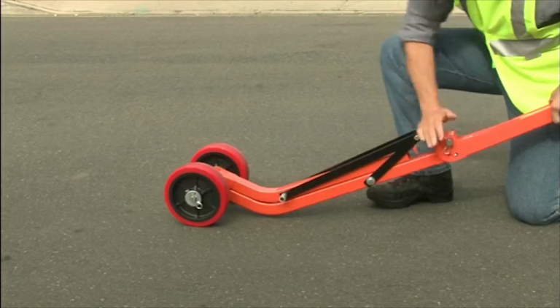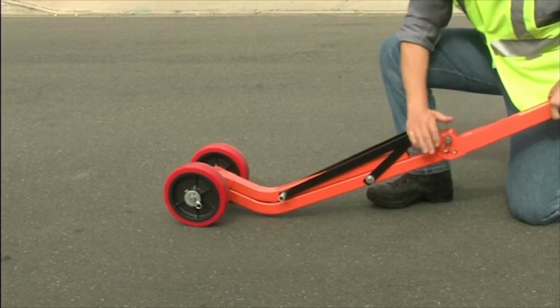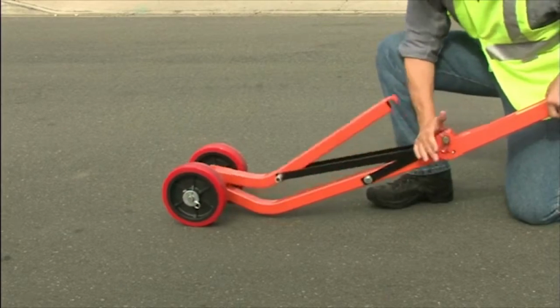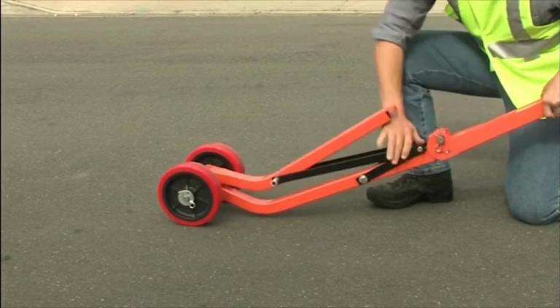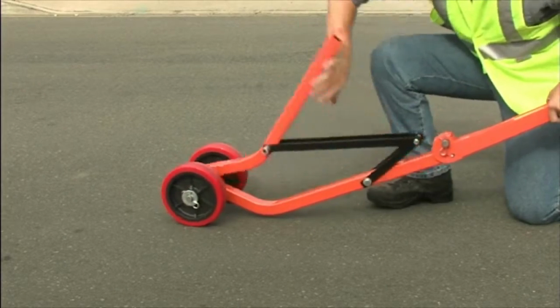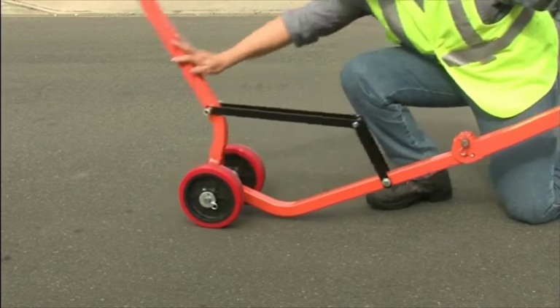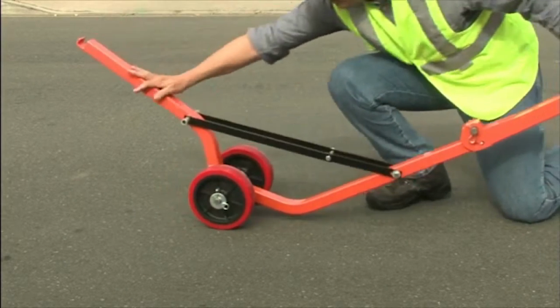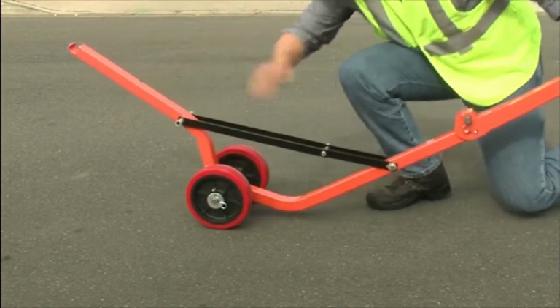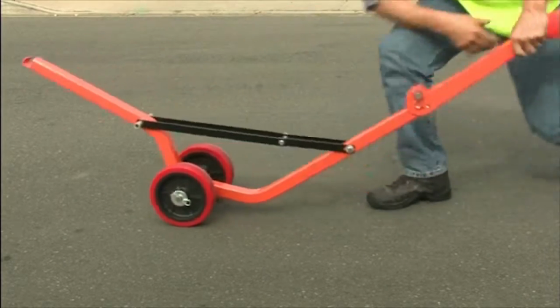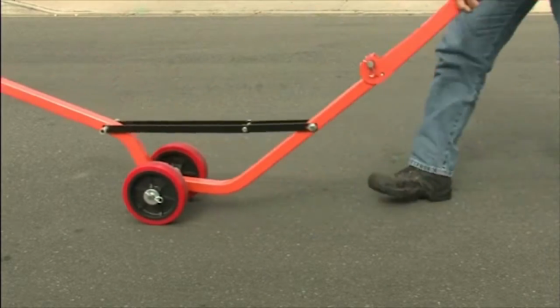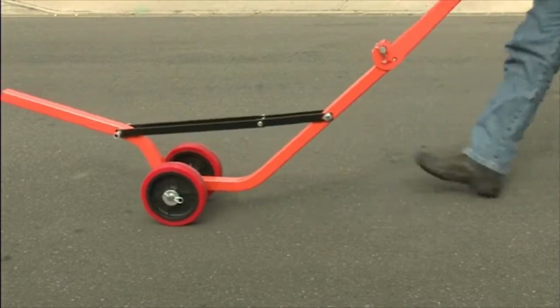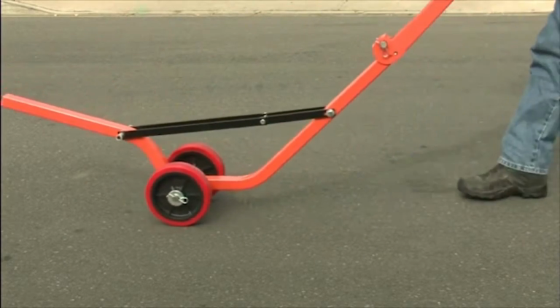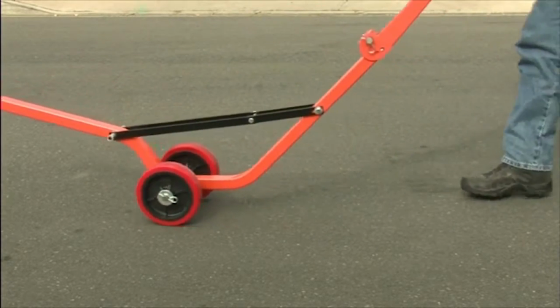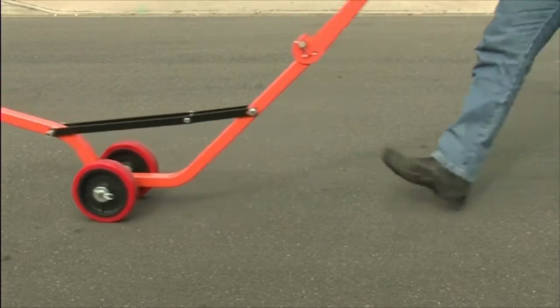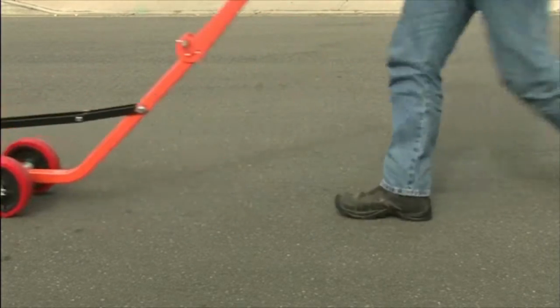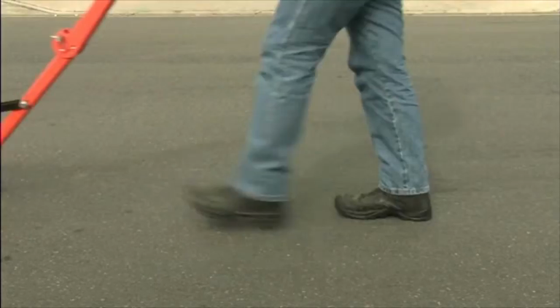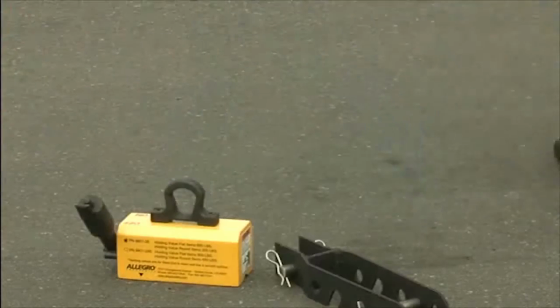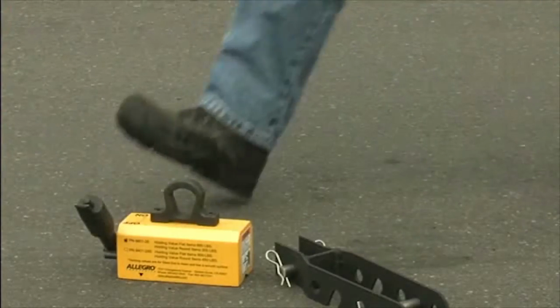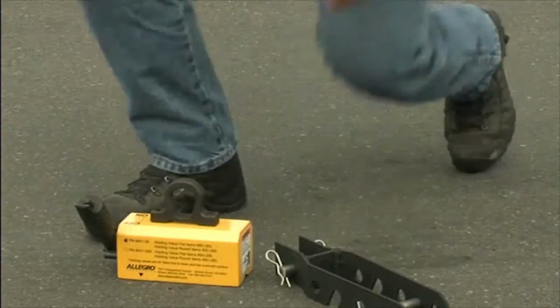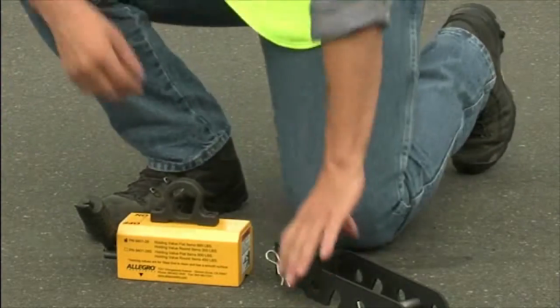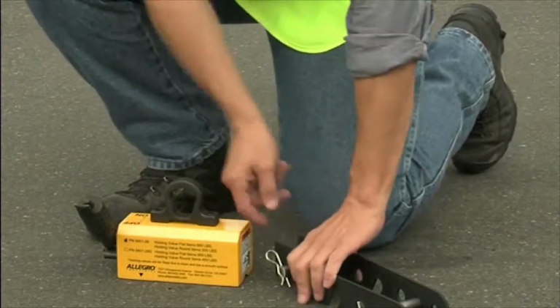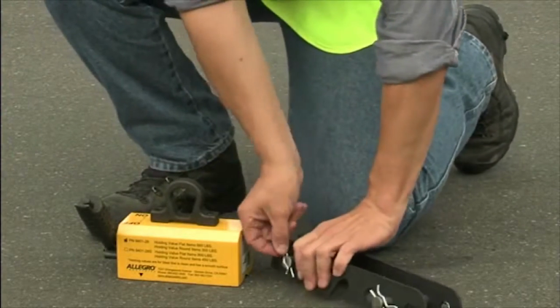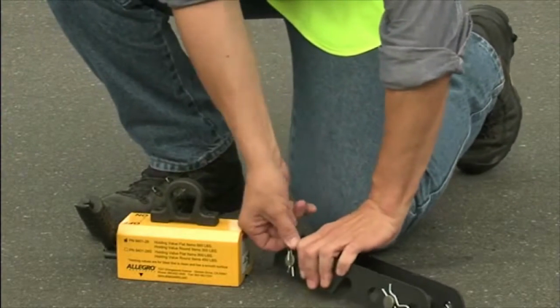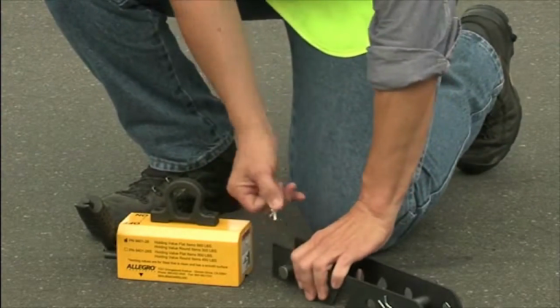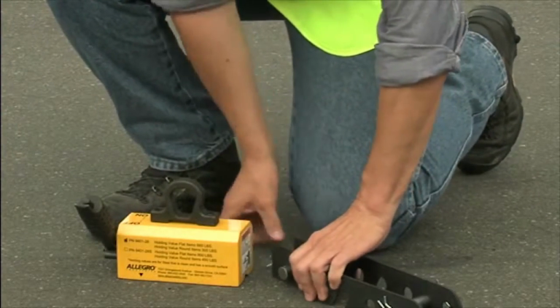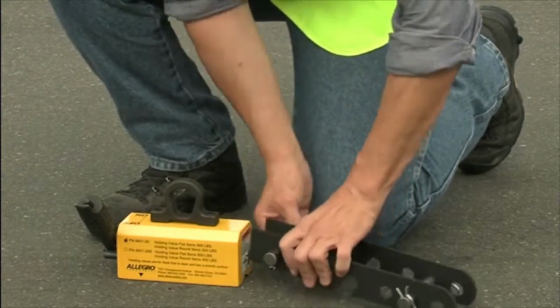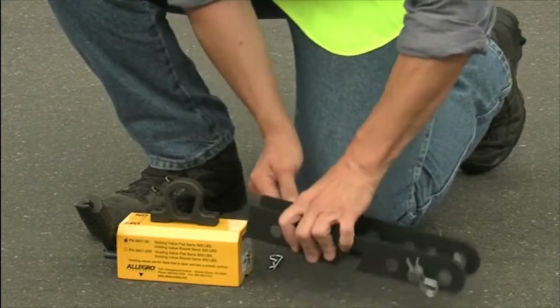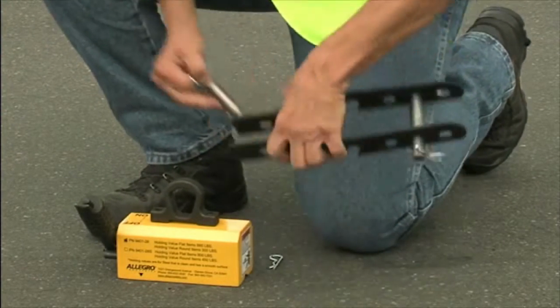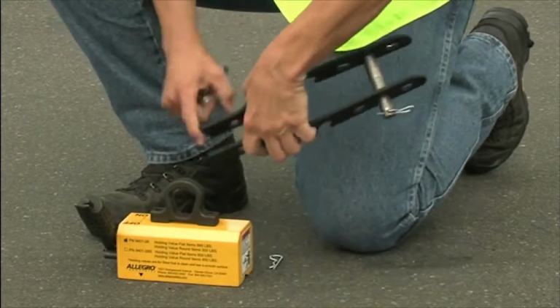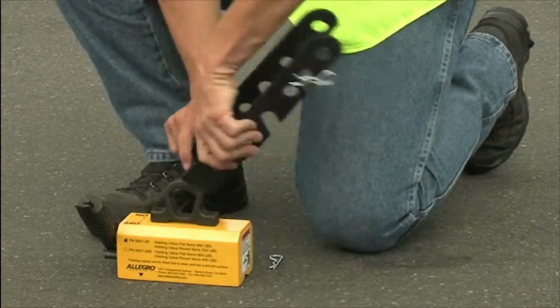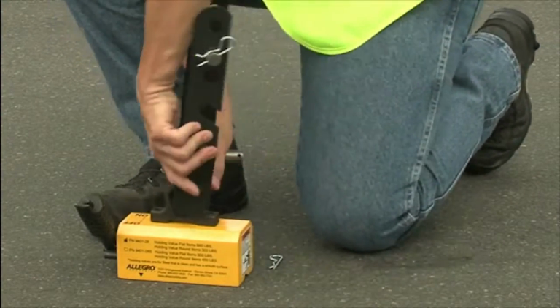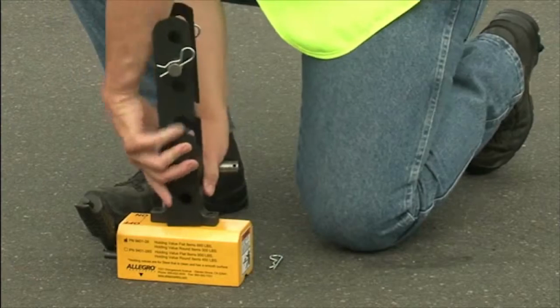By unfolding the lift arm, the restraining braces will hold it in the extended position. Next, attach the magnet to the dolly by inserting the locking pin into the magnetic collar.